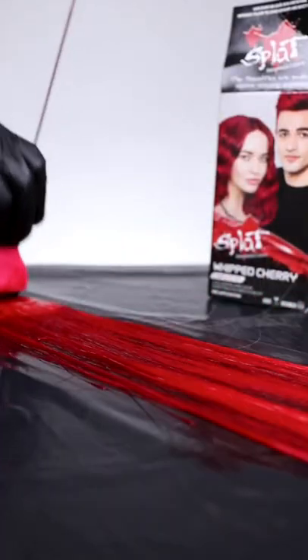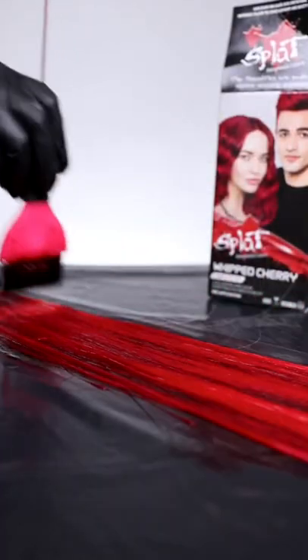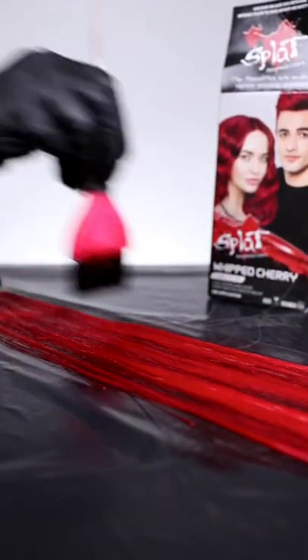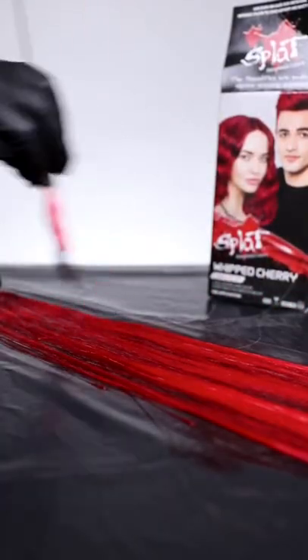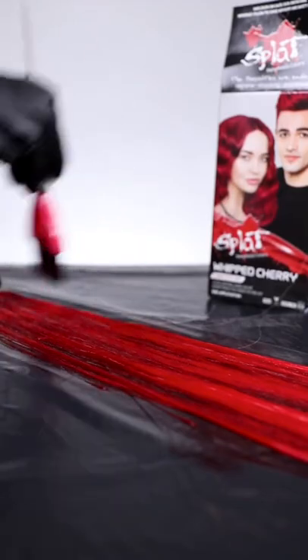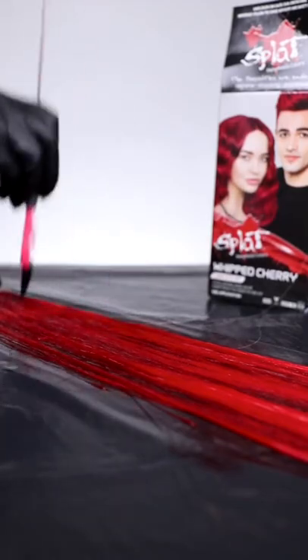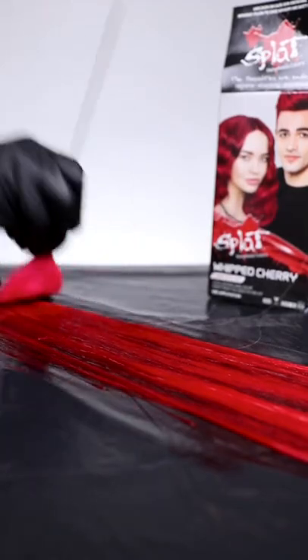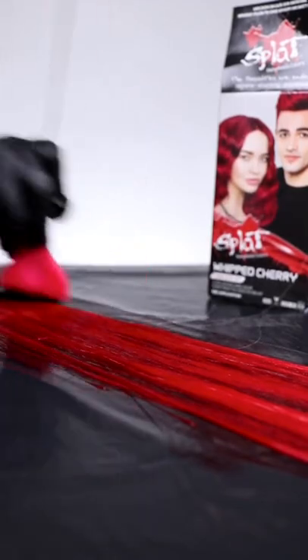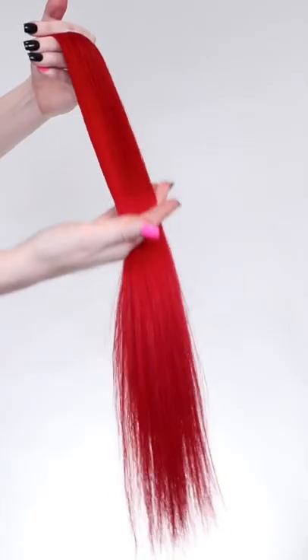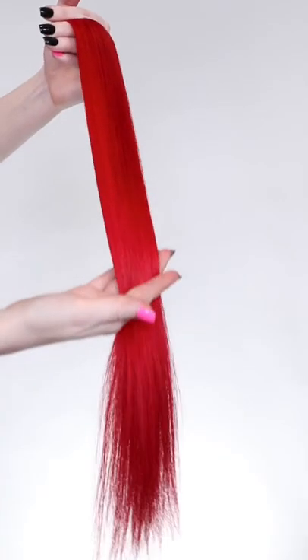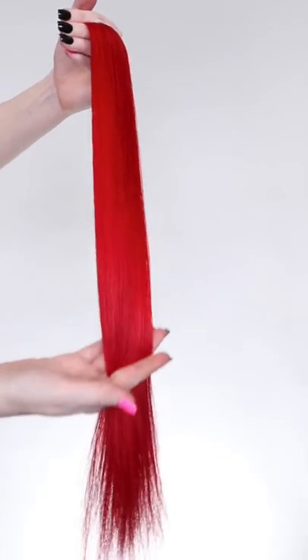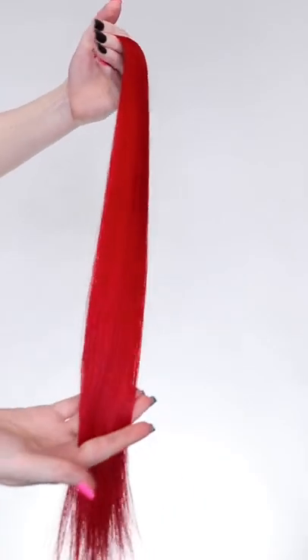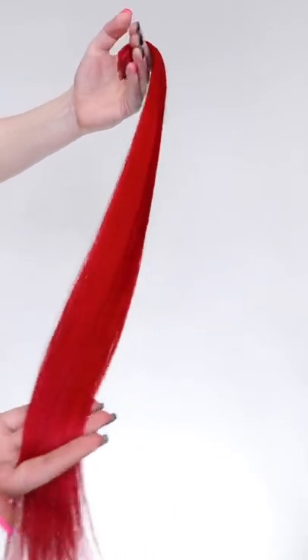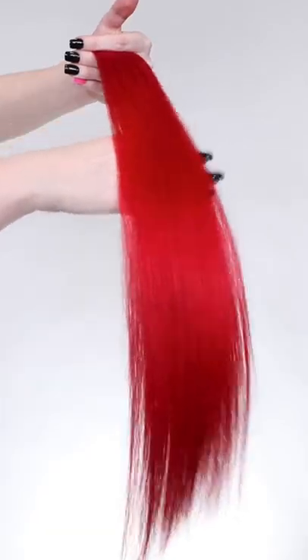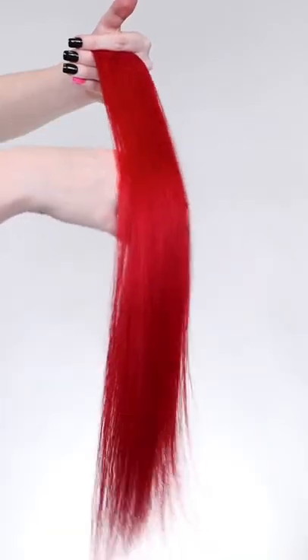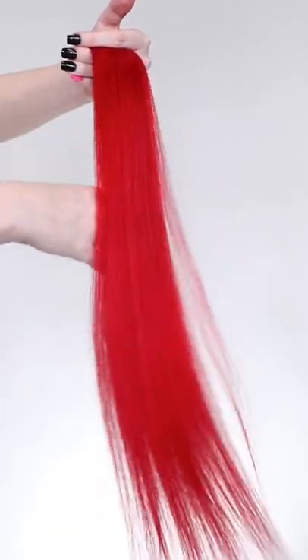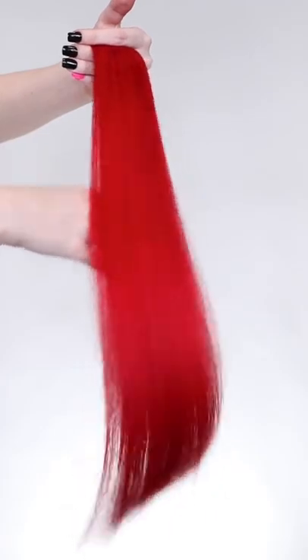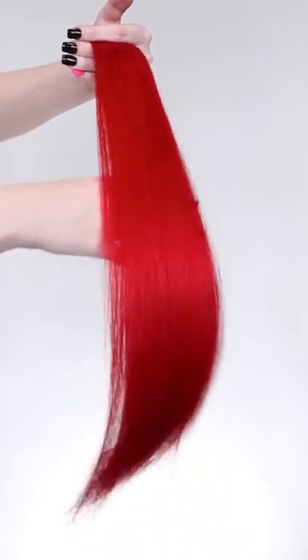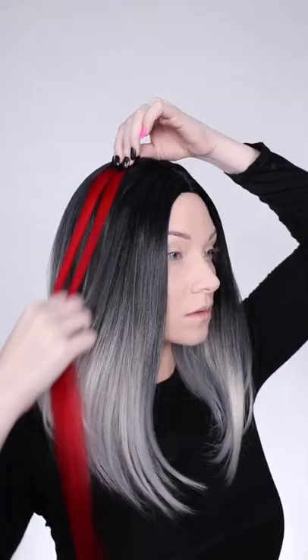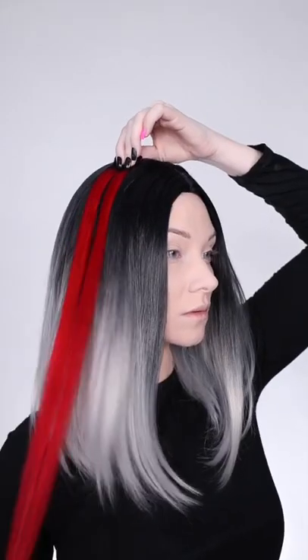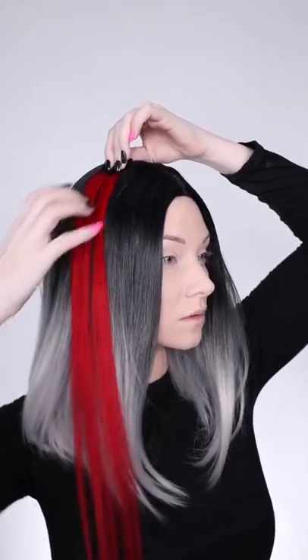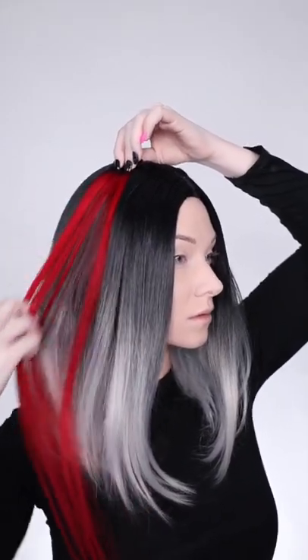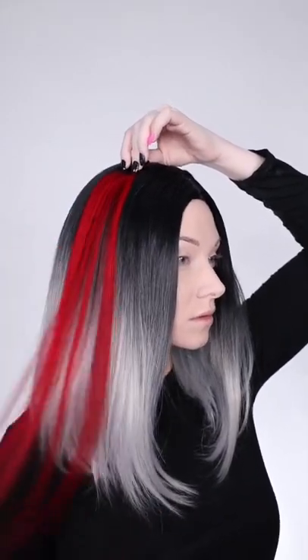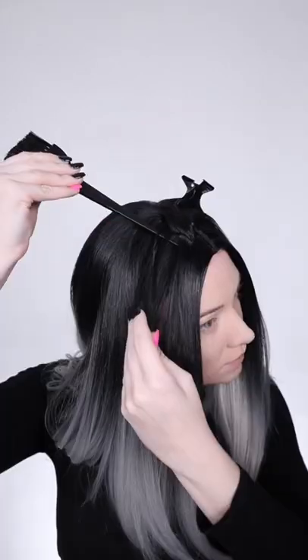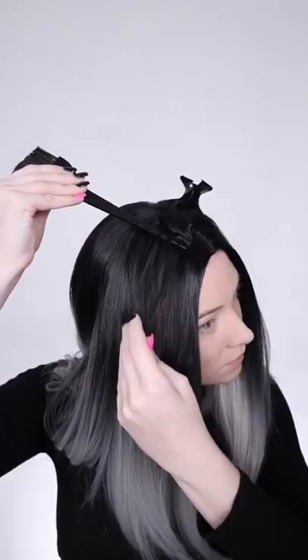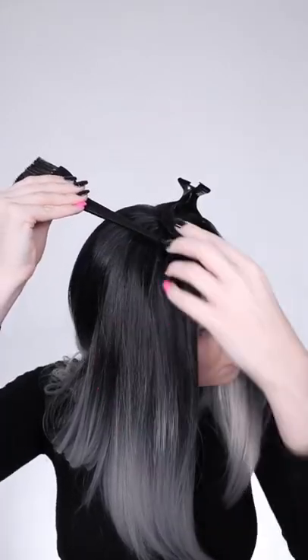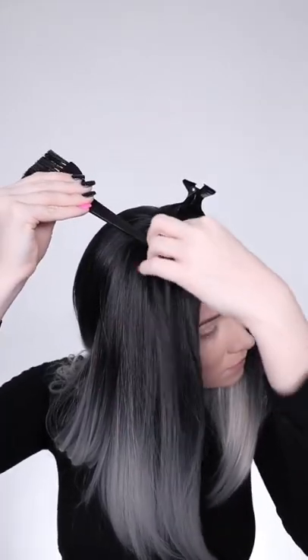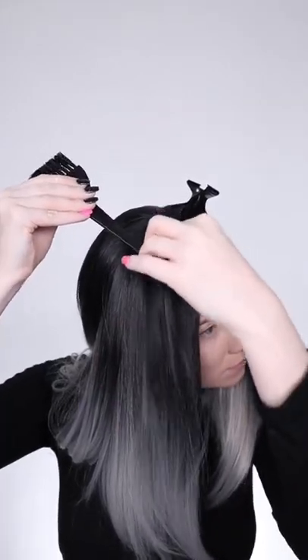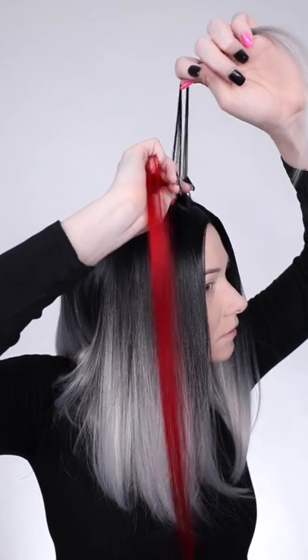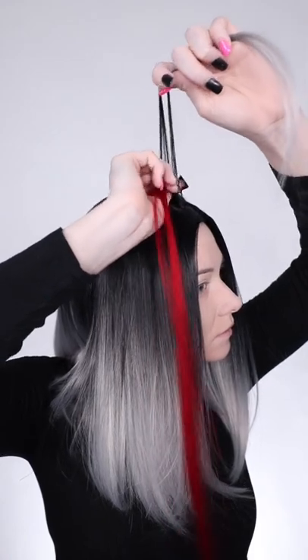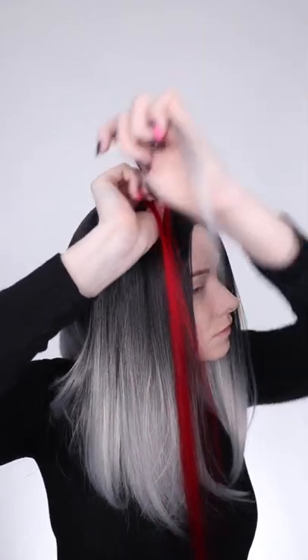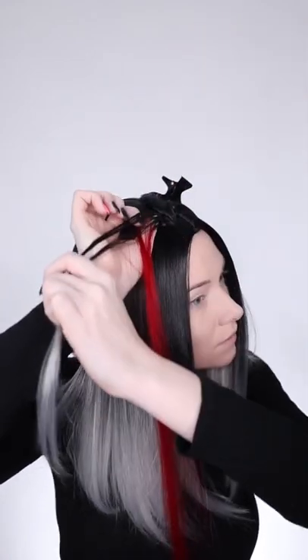I applied the color to my 100% human hair extensions, rinsed them out after one hour, and holy pigments — they turned out gorgeous. When I was drying them, the hair was beautiful and shiny and just vibrant.